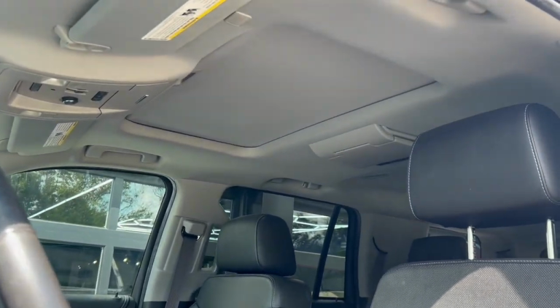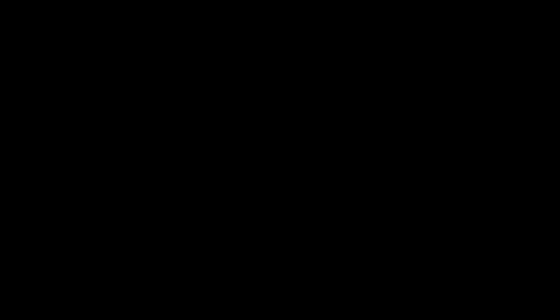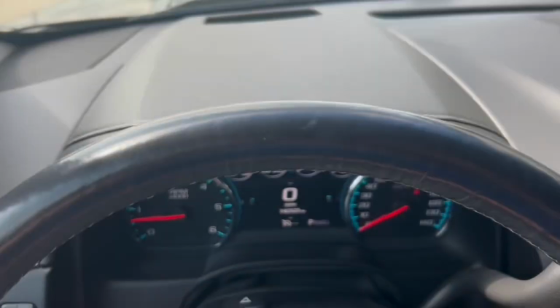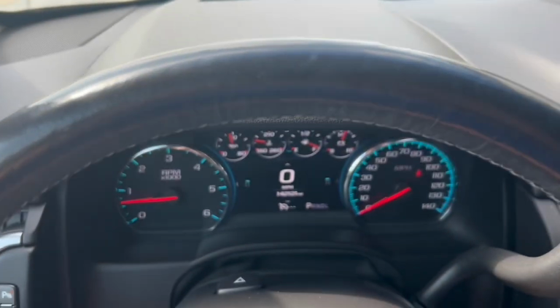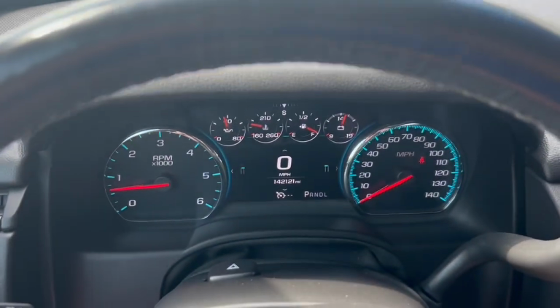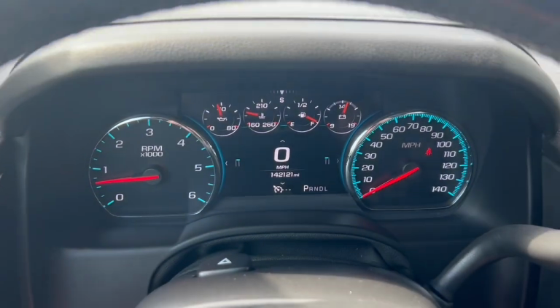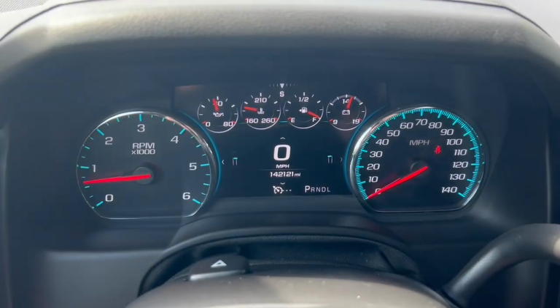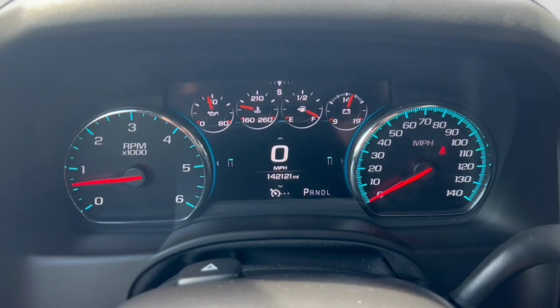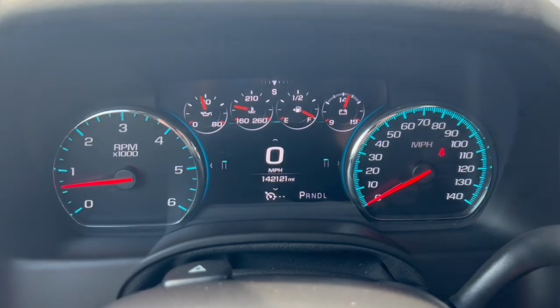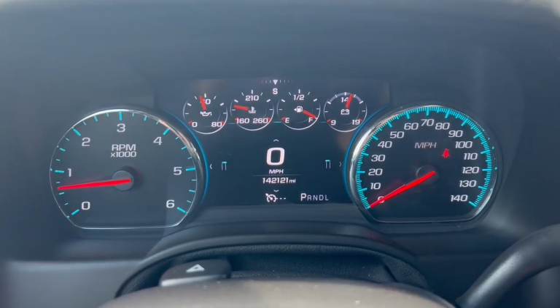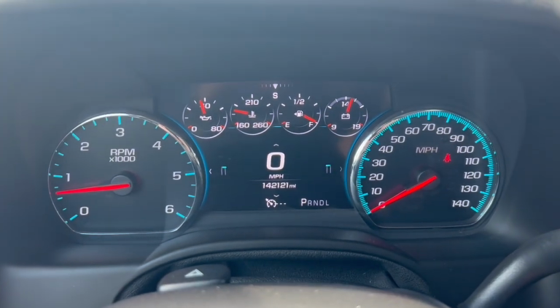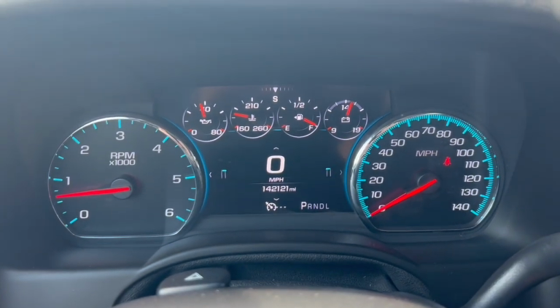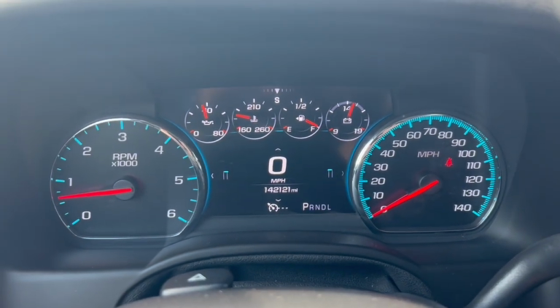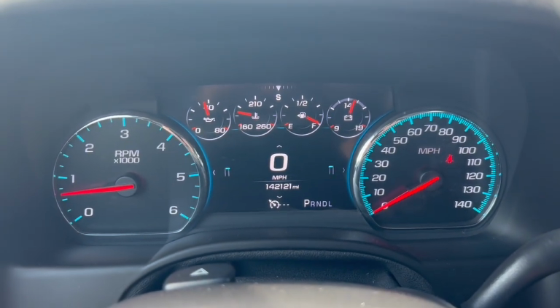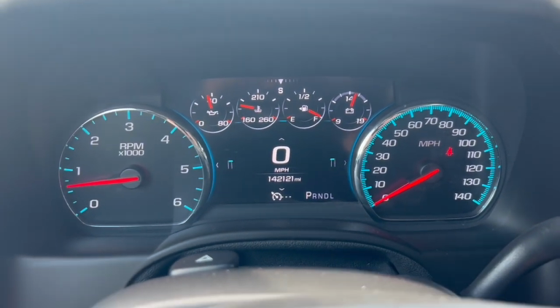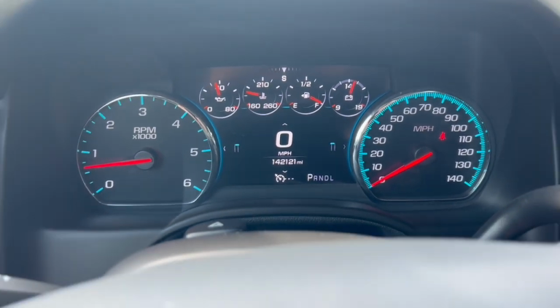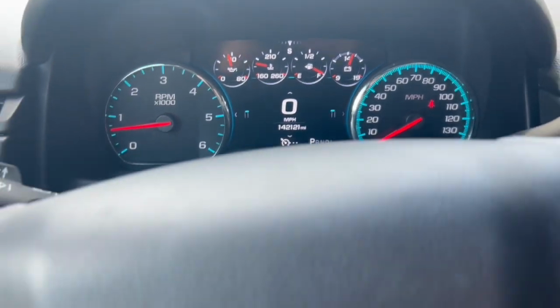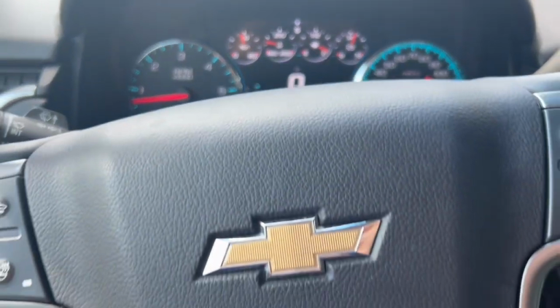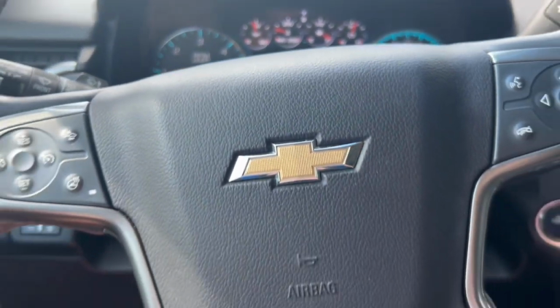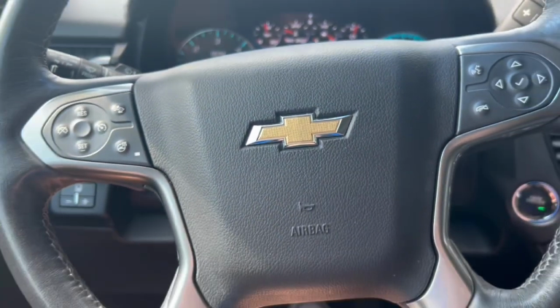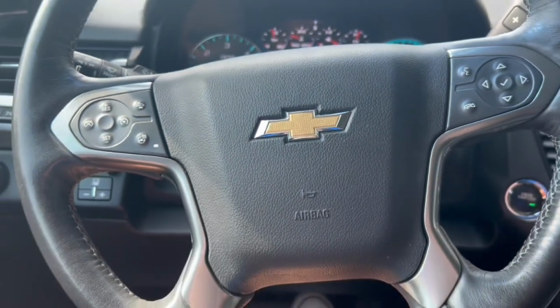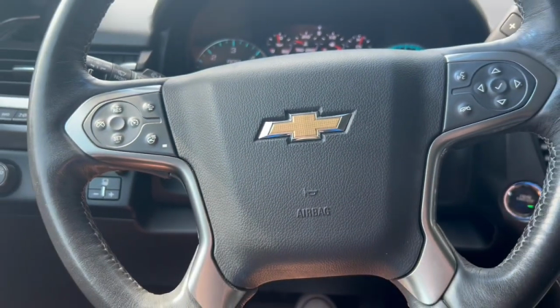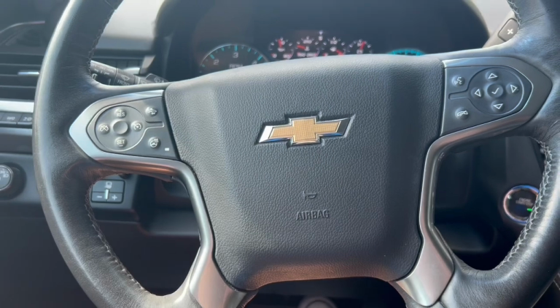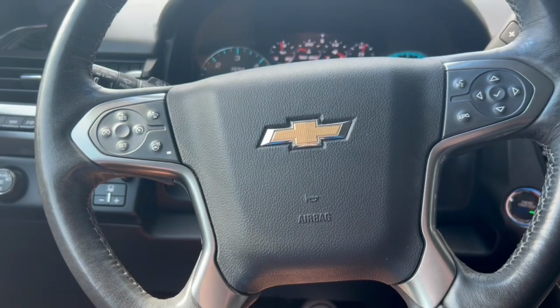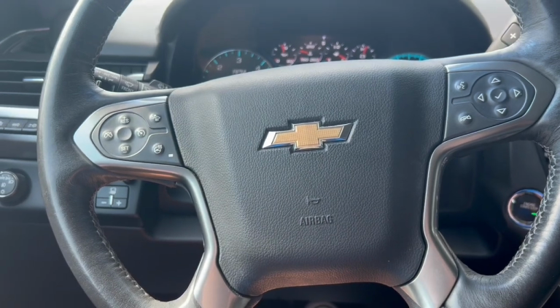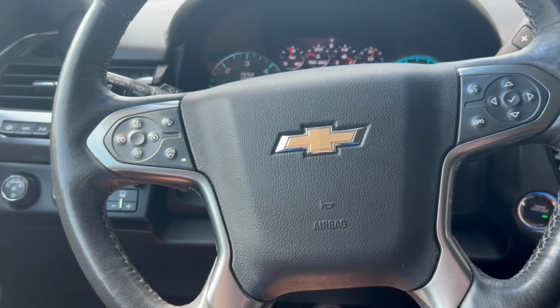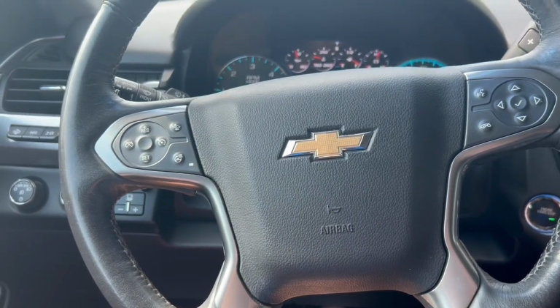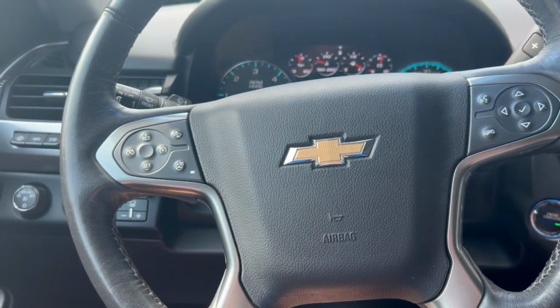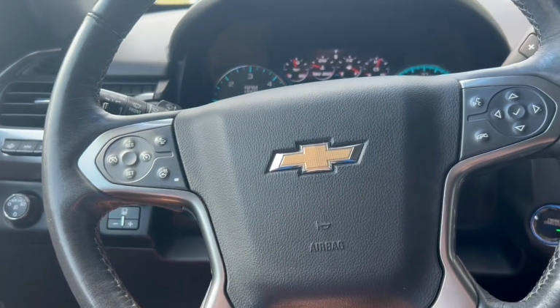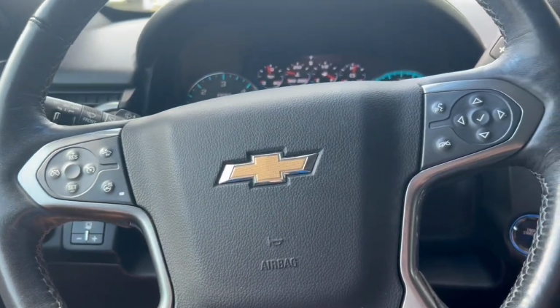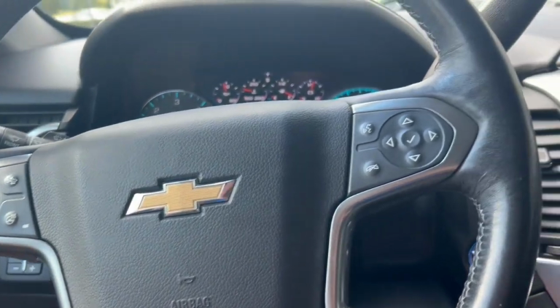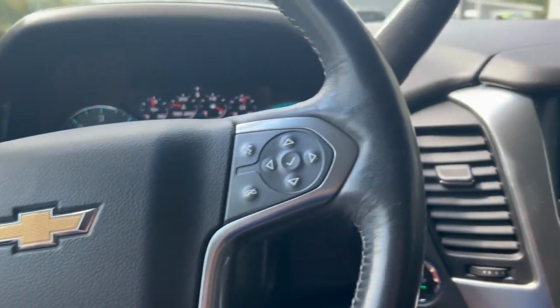You can see overhead the DVD player as well as the sunroof. It has 442,000 miles and is powered by the 5.3-liter V8 engine. It does have a heated steering wheel as well, and you can see all the steering wheel controls there.